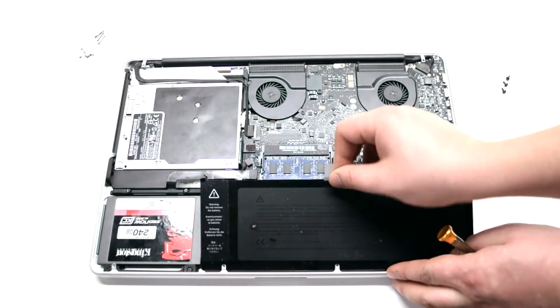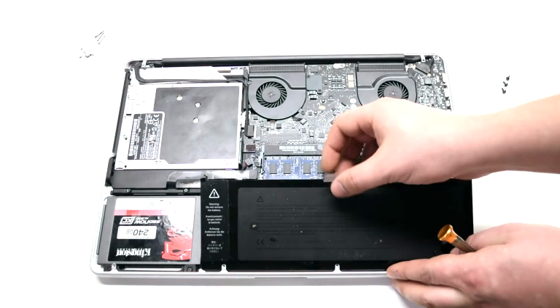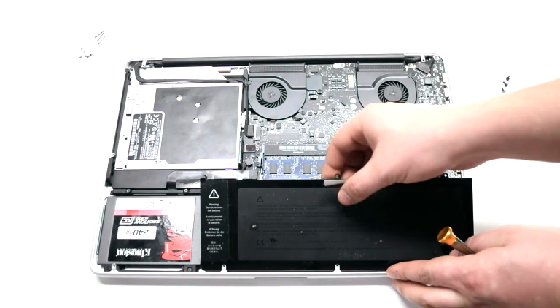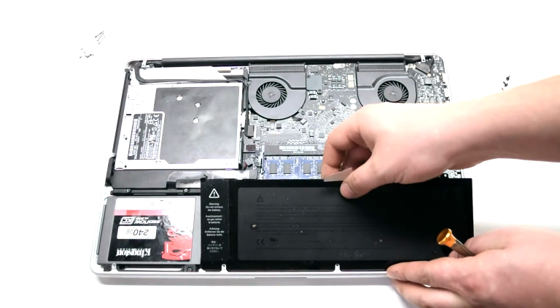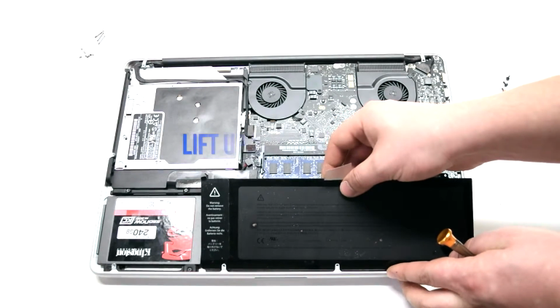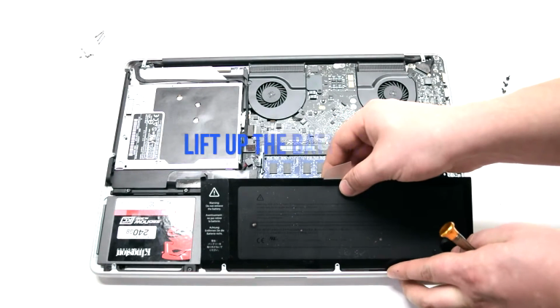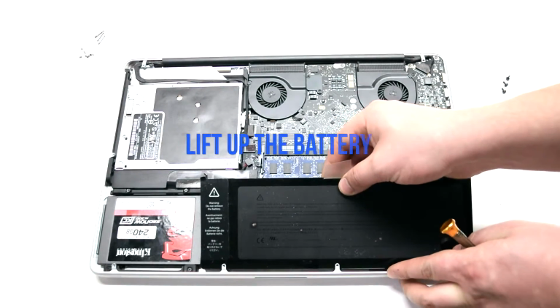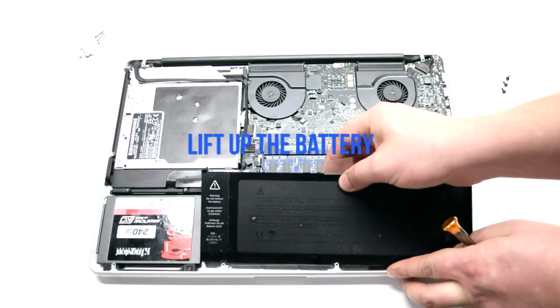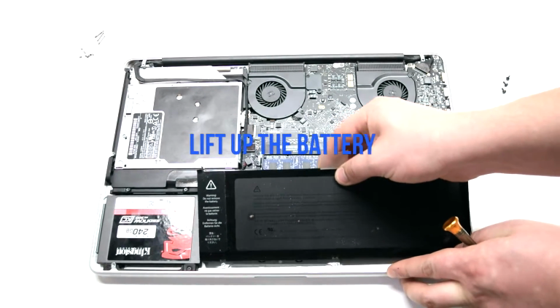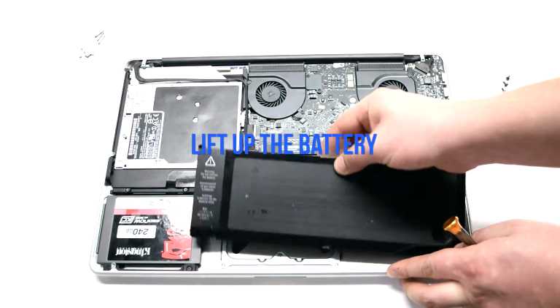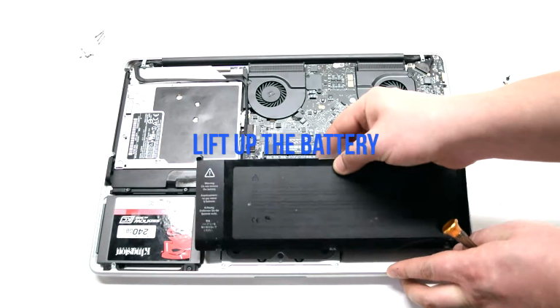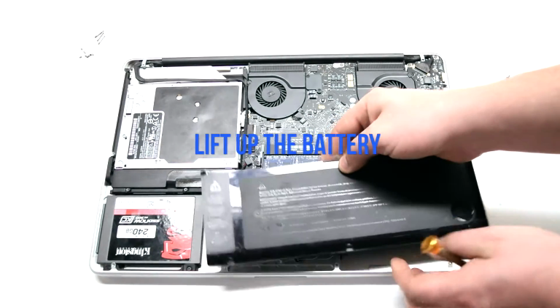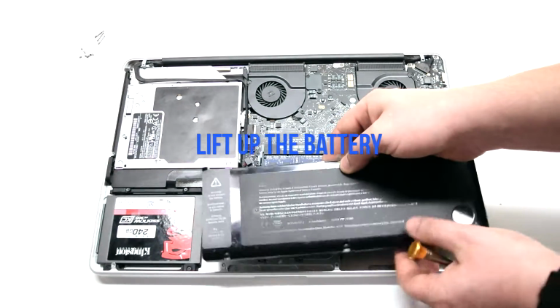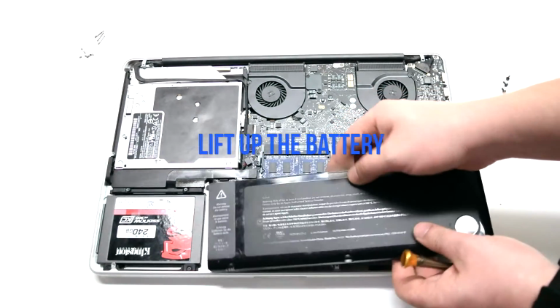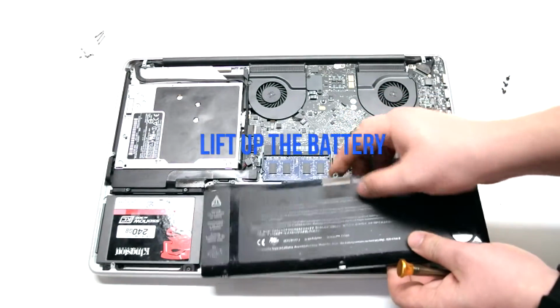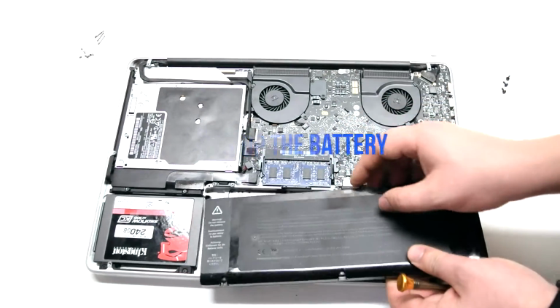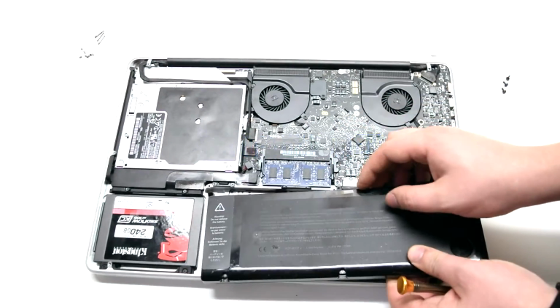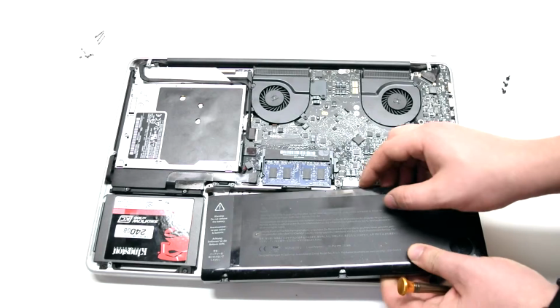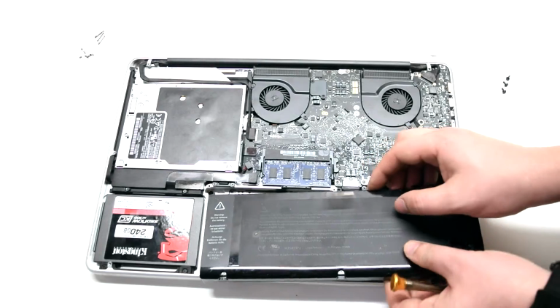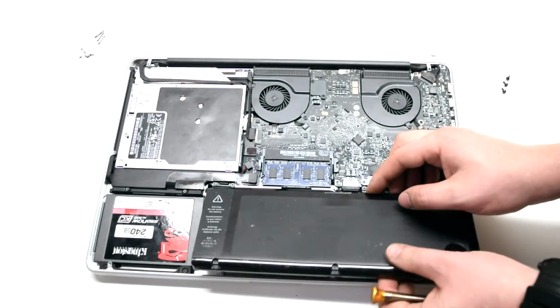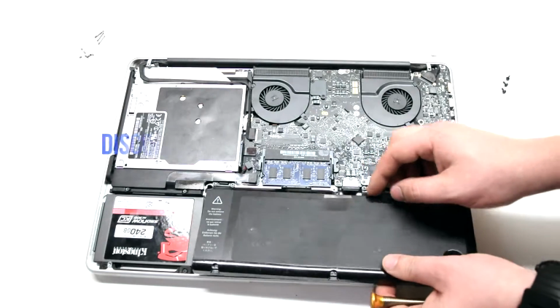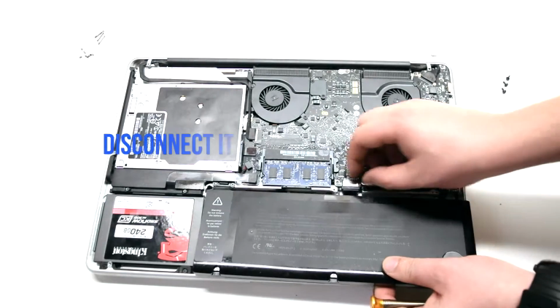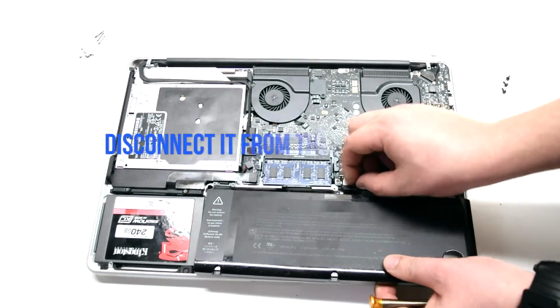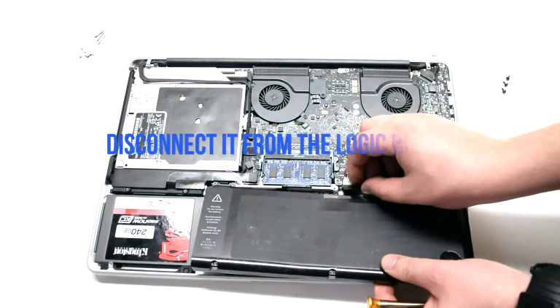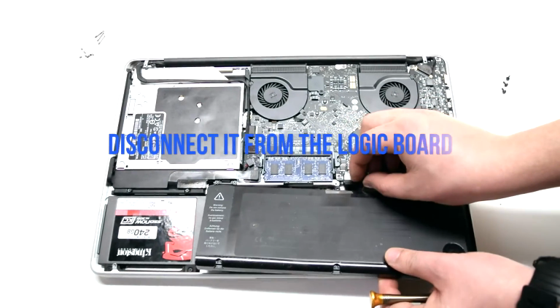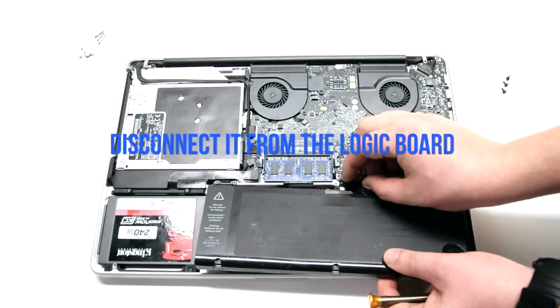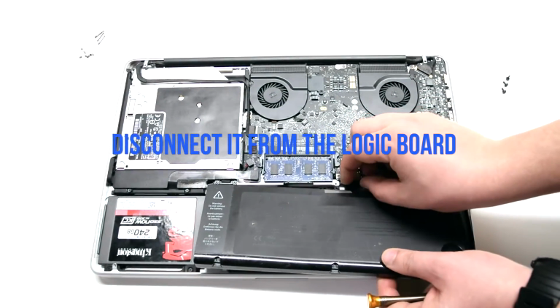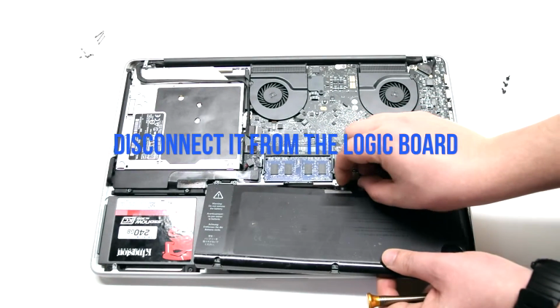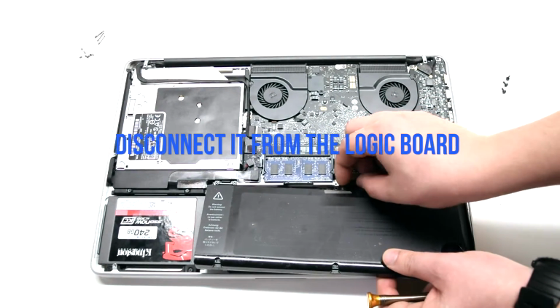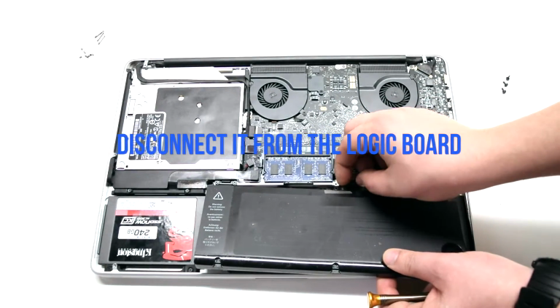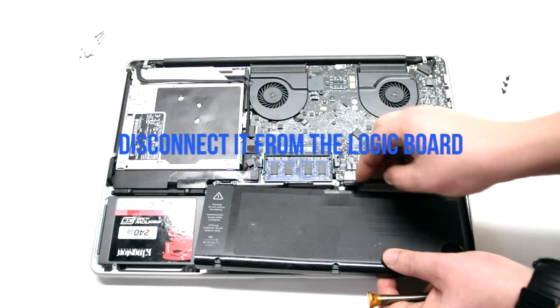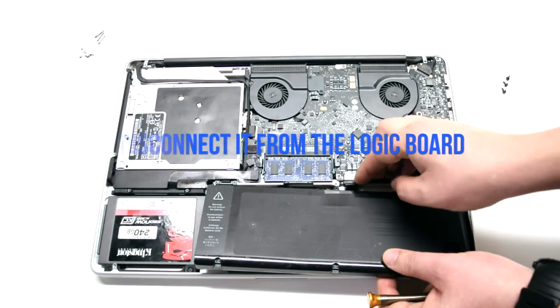Gently lift up the battery, but it's still connected to the MacBook, so be careful. Disconnect it from the logic board.